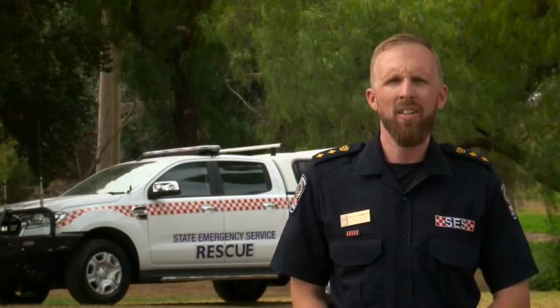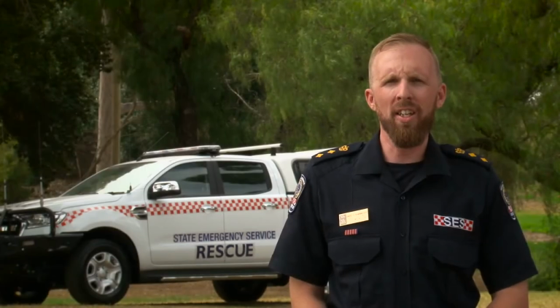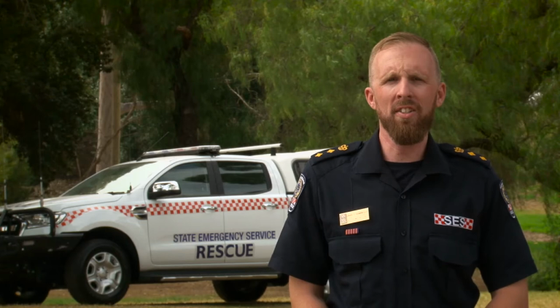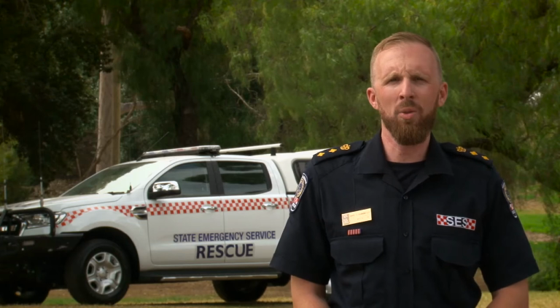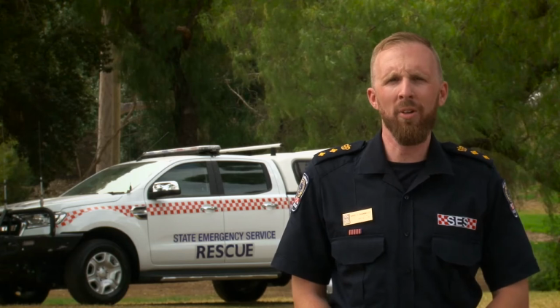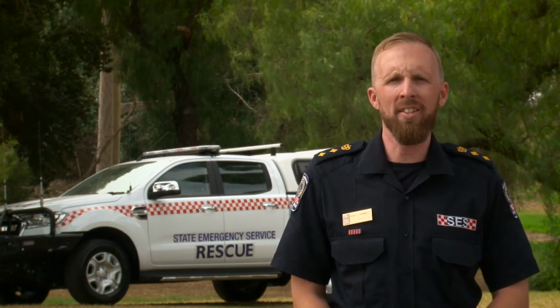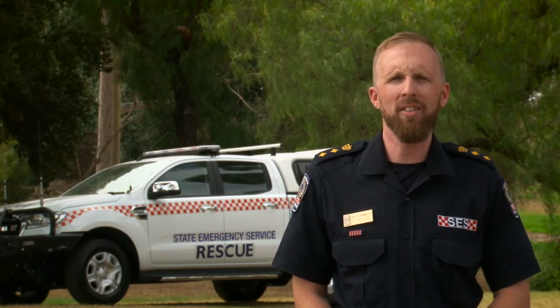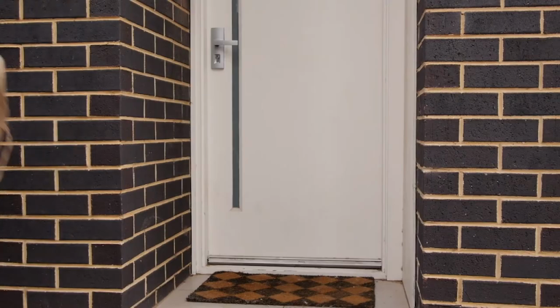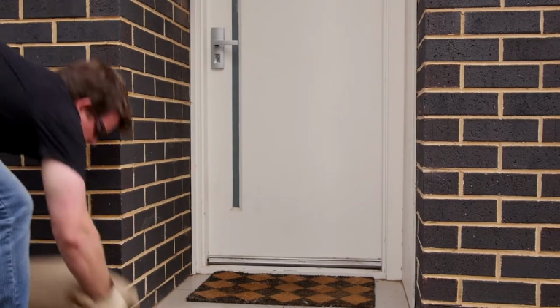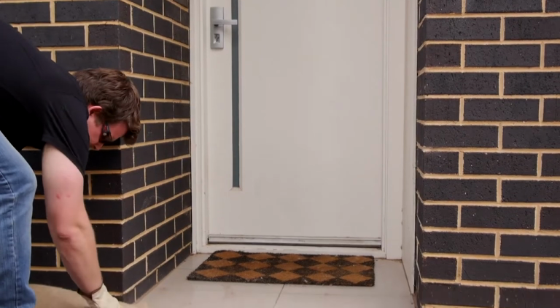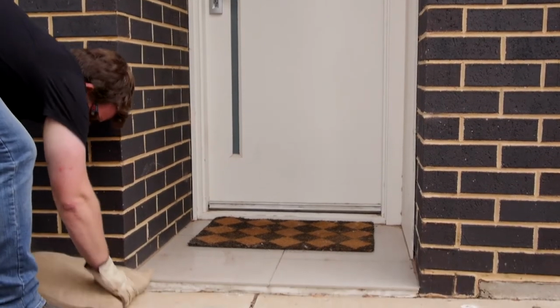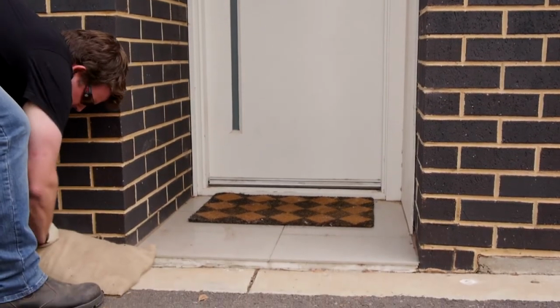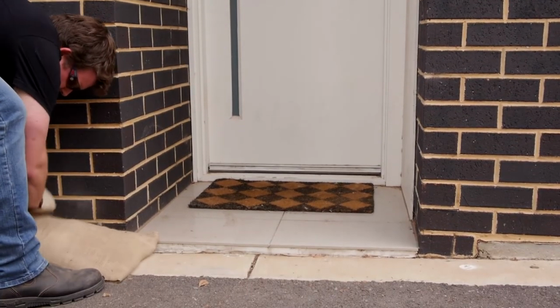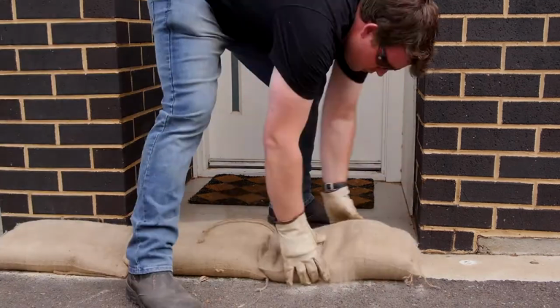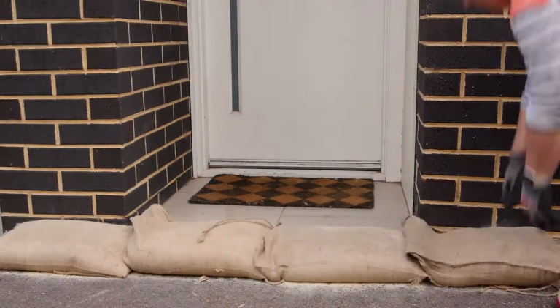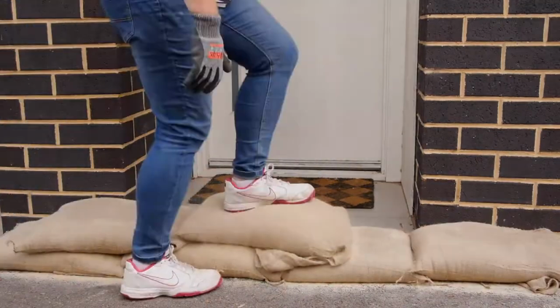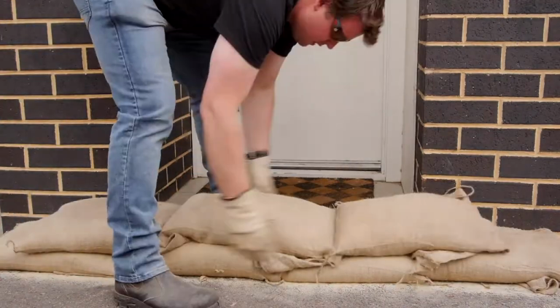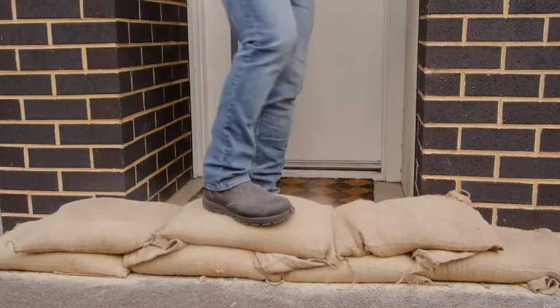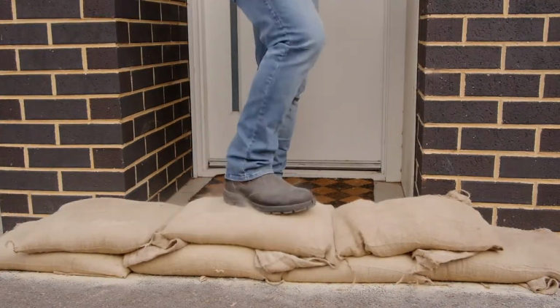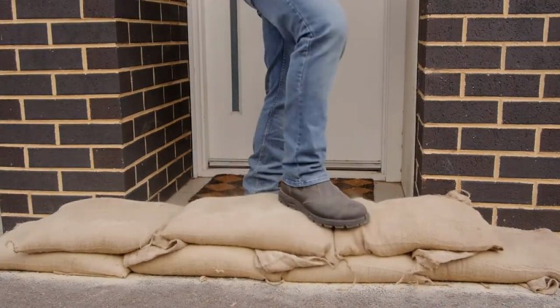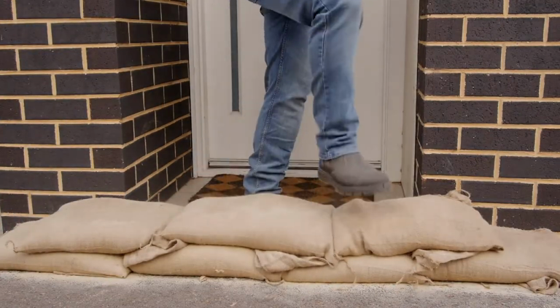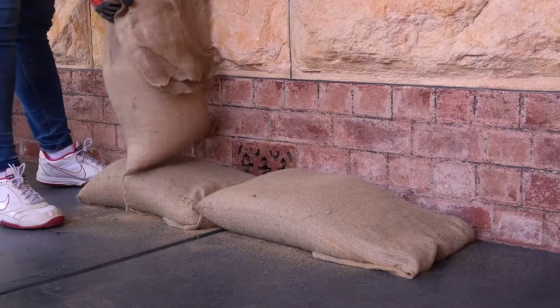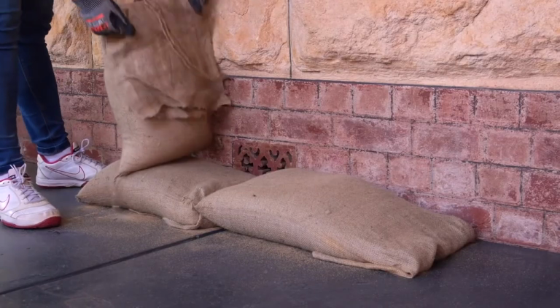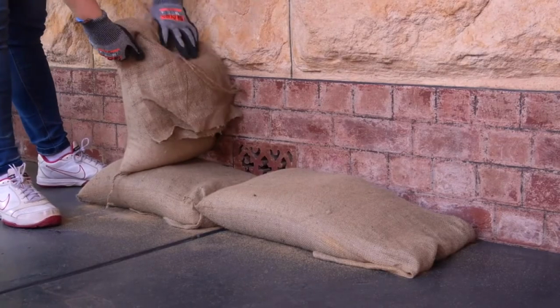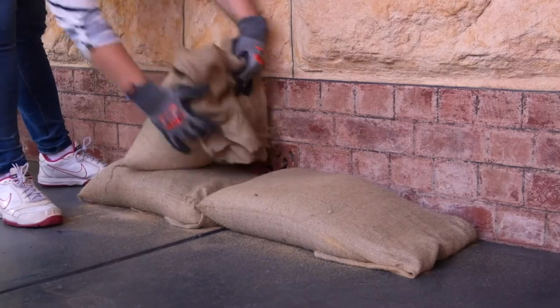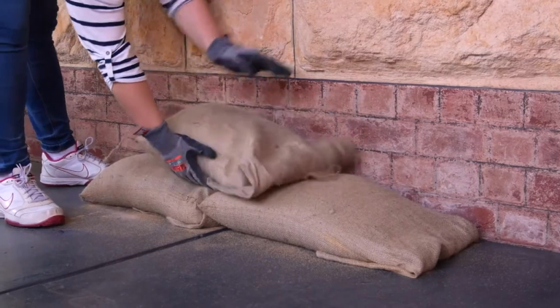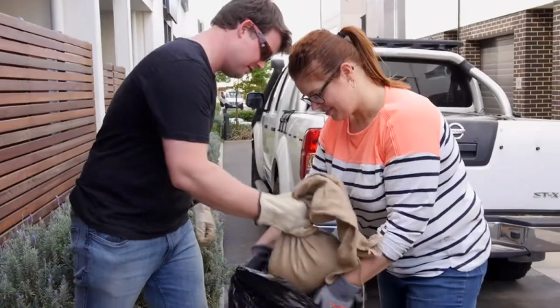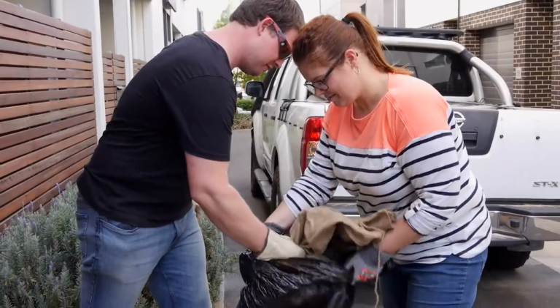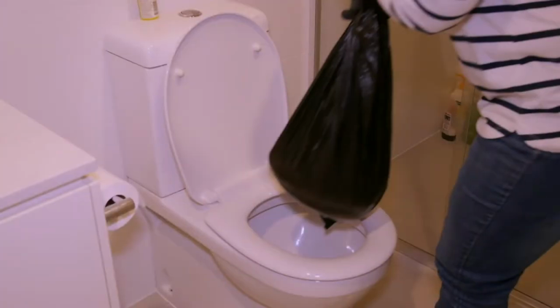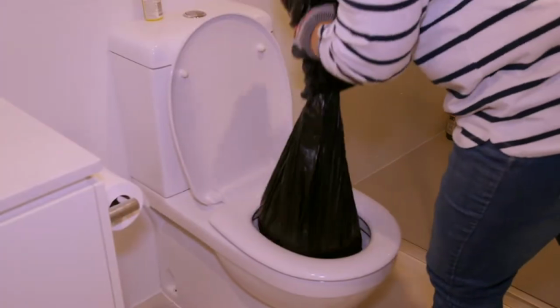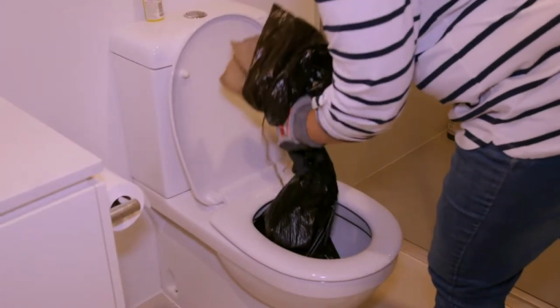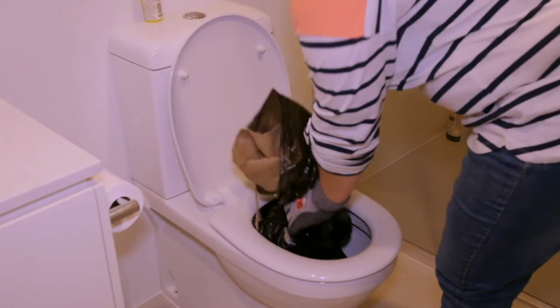The third thing you need to consider is where you're going to lay the sandbags. External doors such as this one are an obvious choice, as well as your garage doors. You can also use sandbags to block external ventilation points or seal a toilet so that sewerage does not flow back into your home.